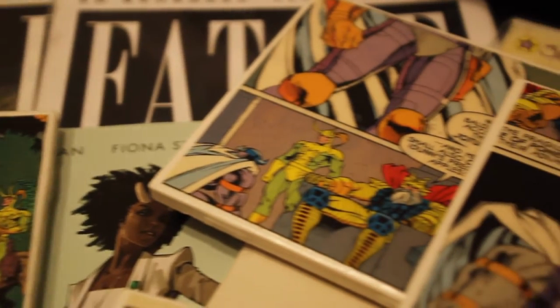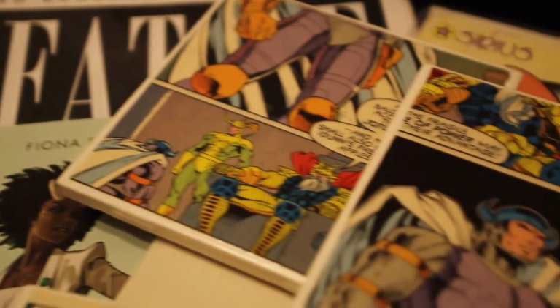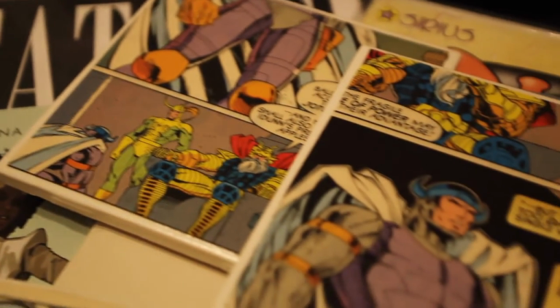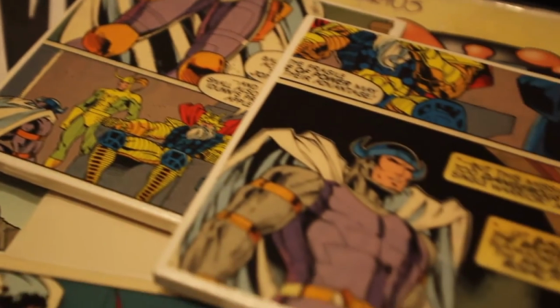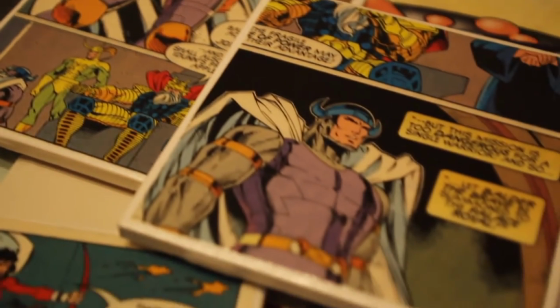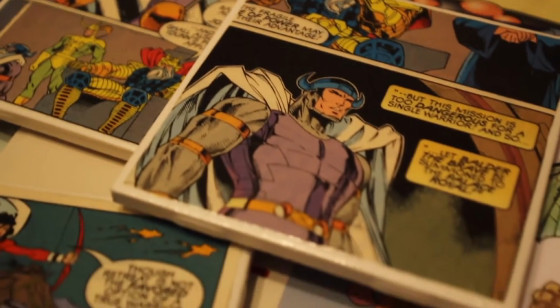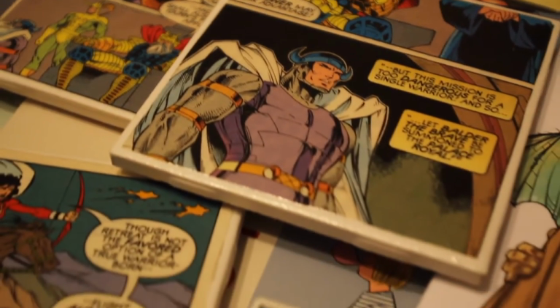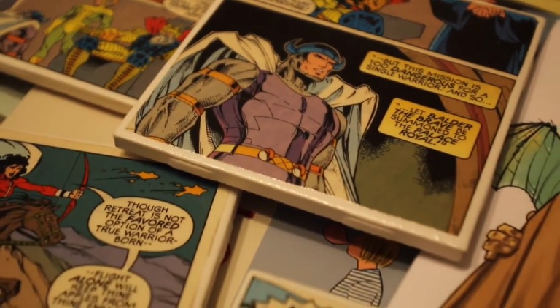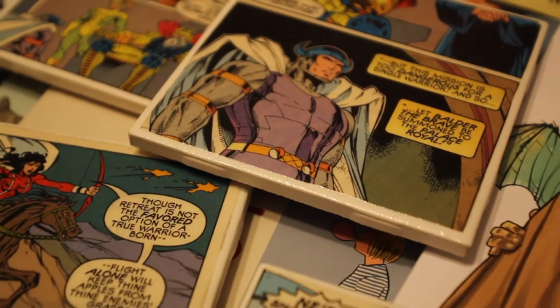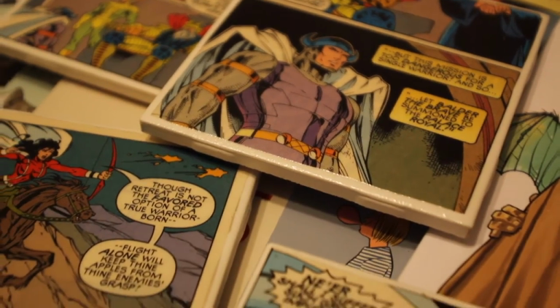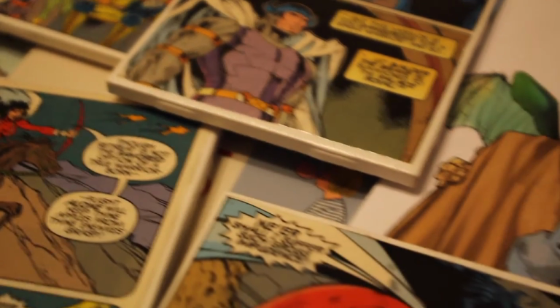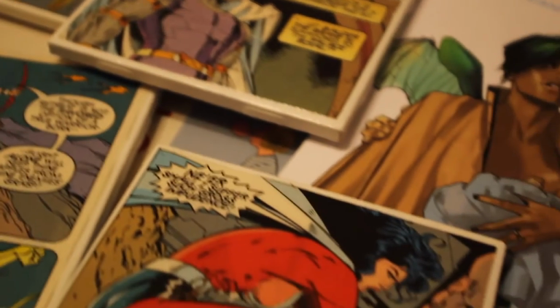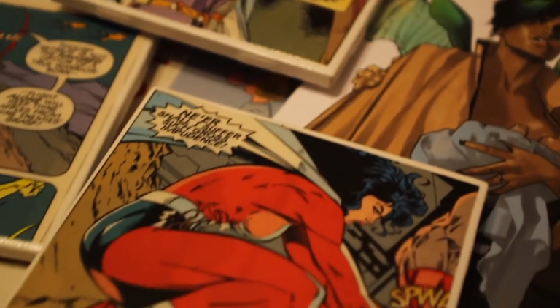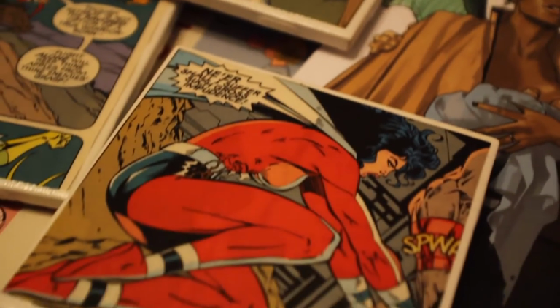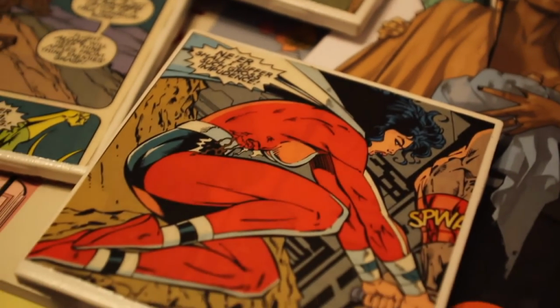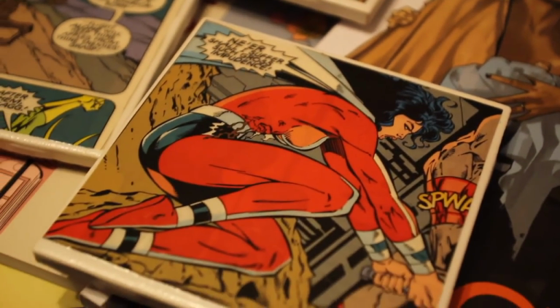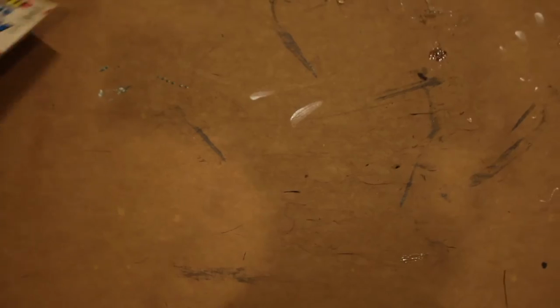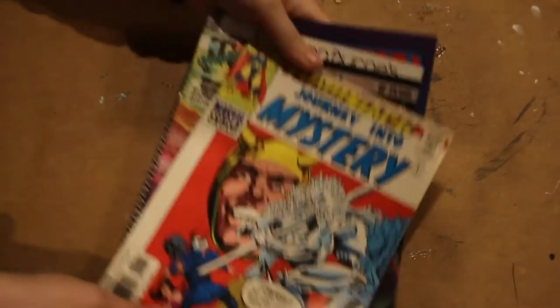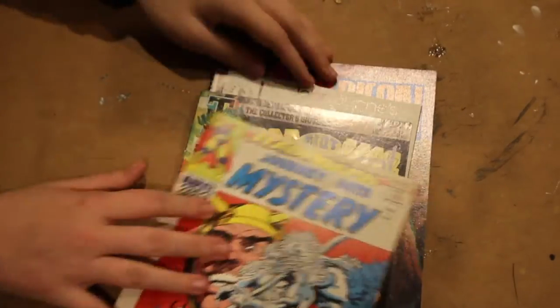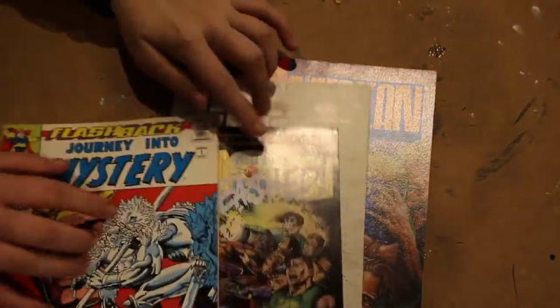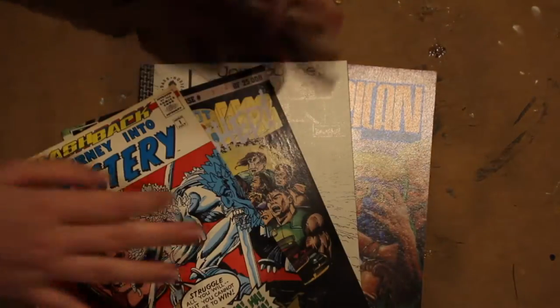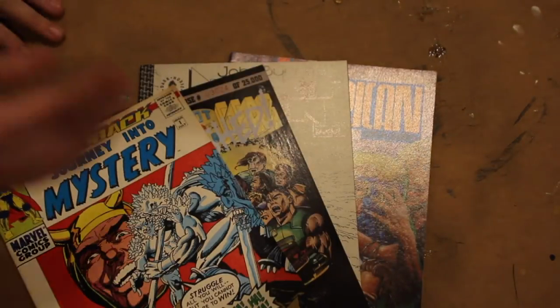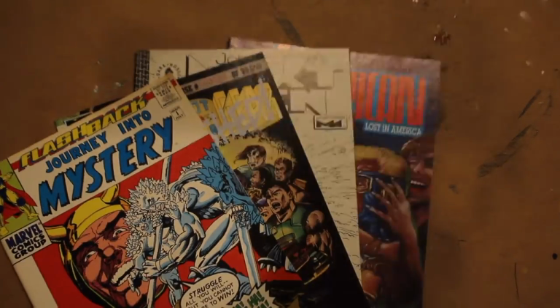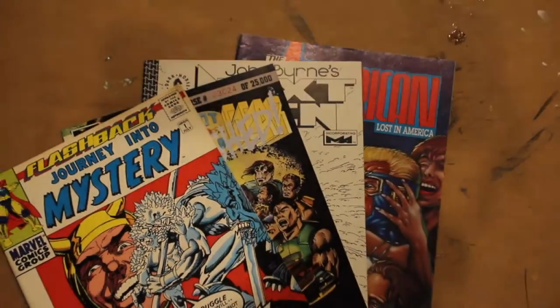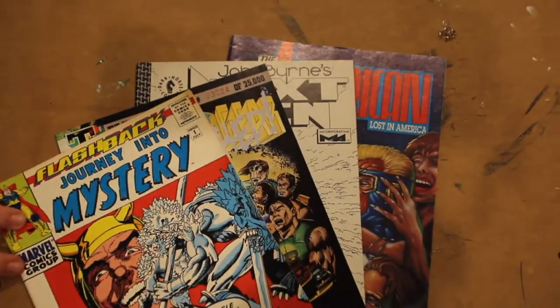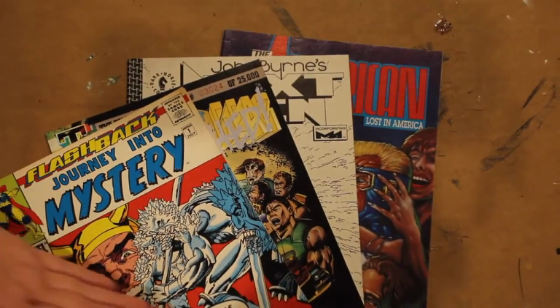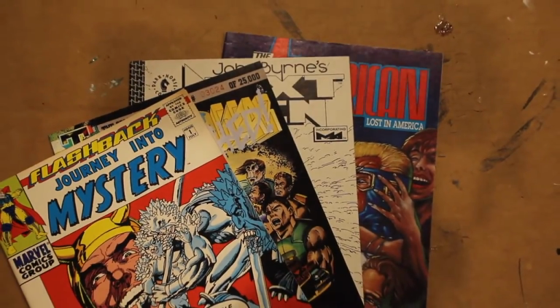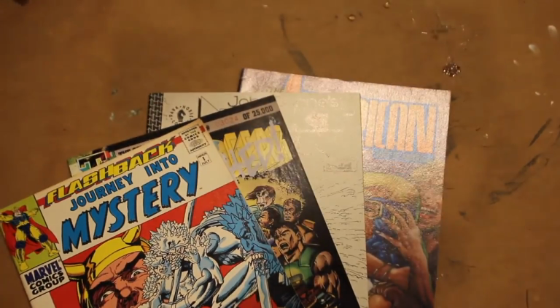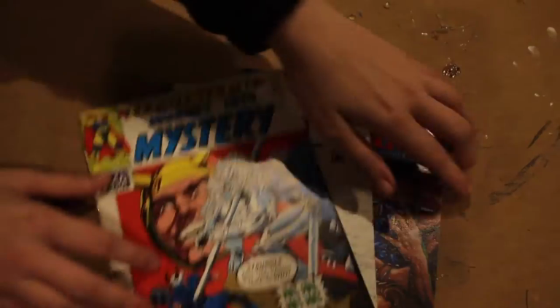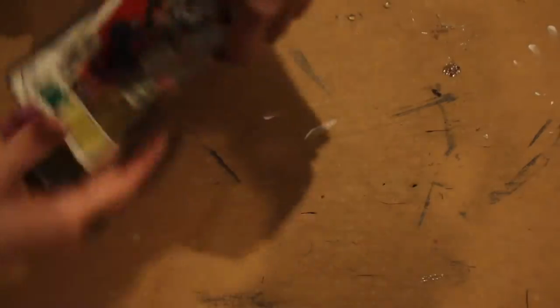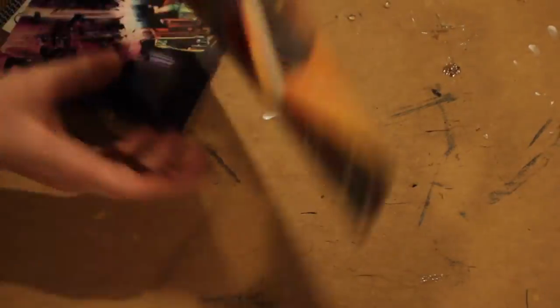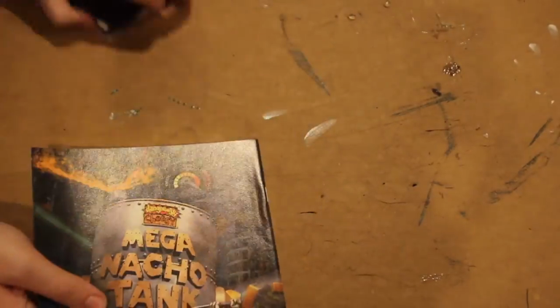I know that some of you are screaming internally at the thought of cutting up perfectly good comic books. Believe me, I would not destroy valuable comics. I got these comics from the 99 cent bin at my local comic book store, but if you're still uncomfortable with that, you can always photocopy your favorite comics and just use that instead.